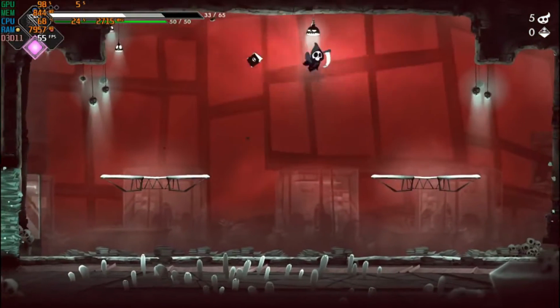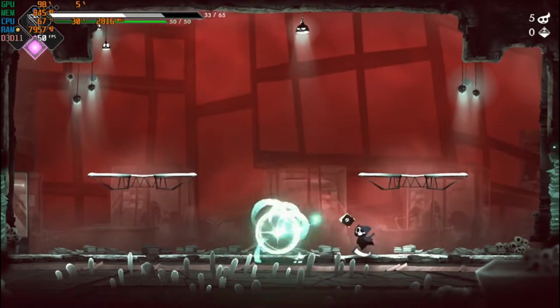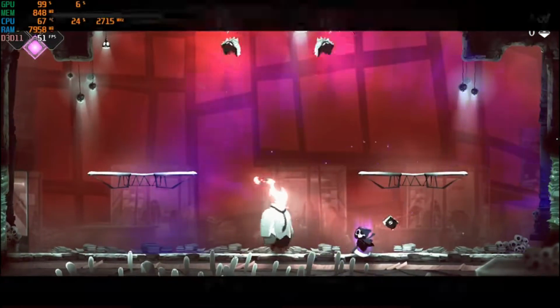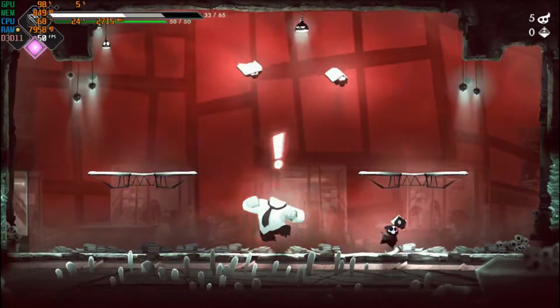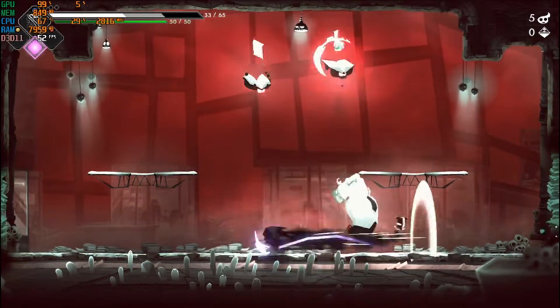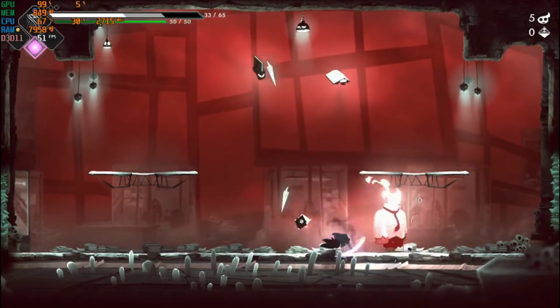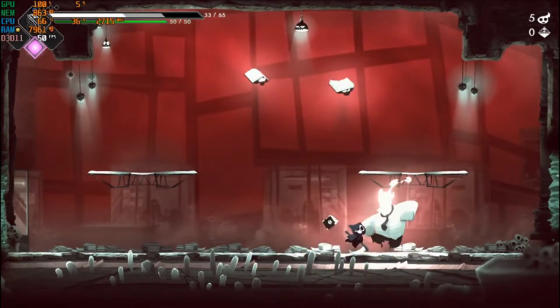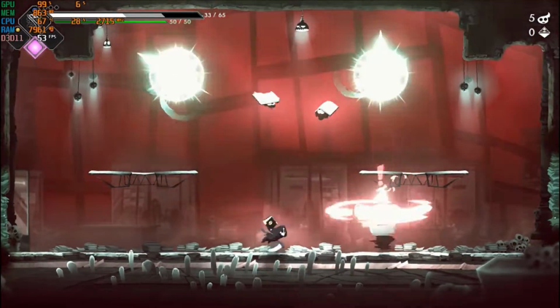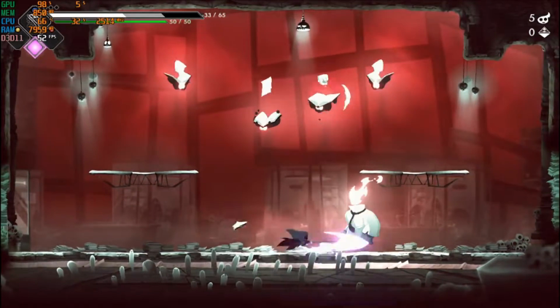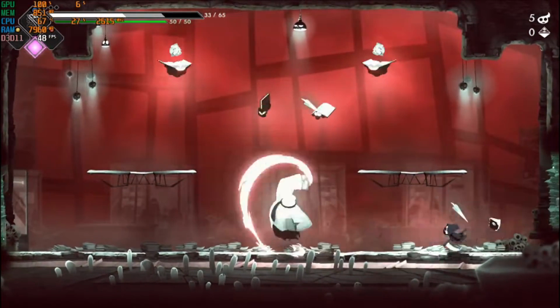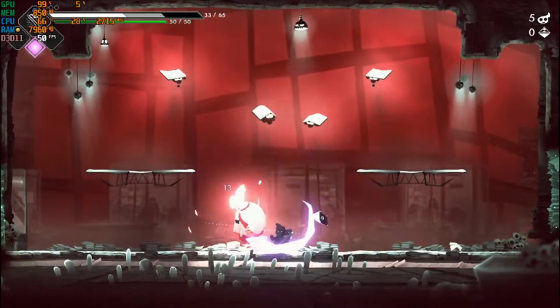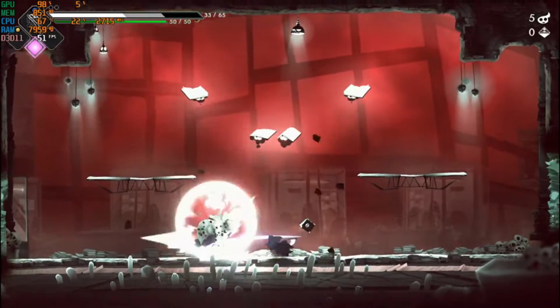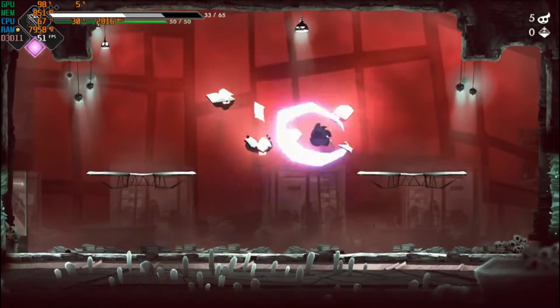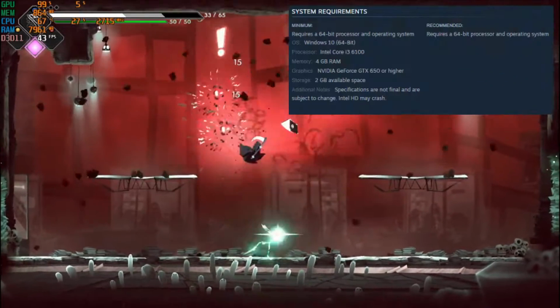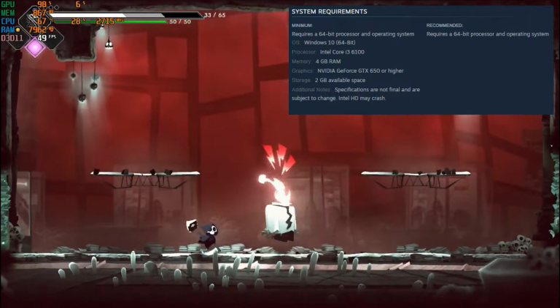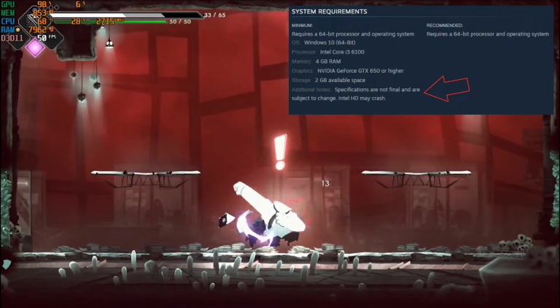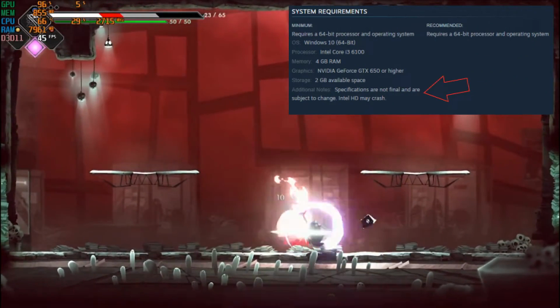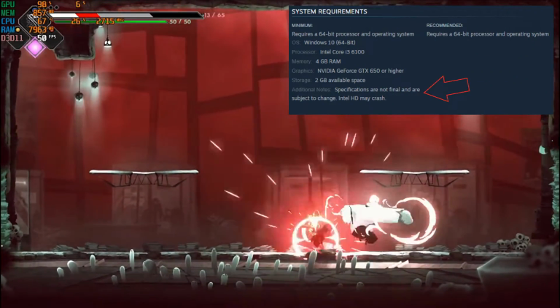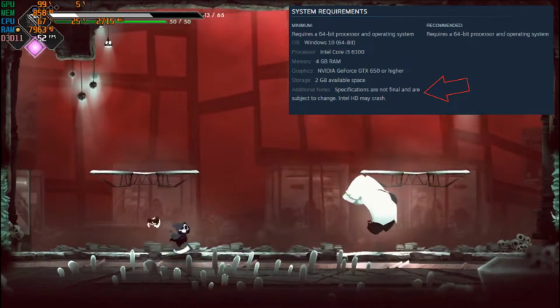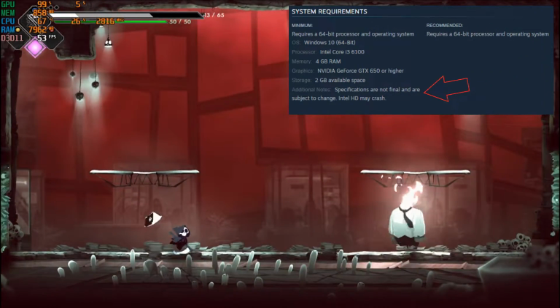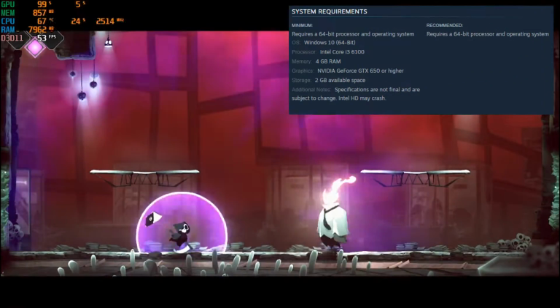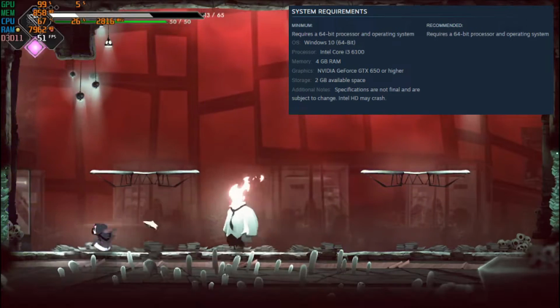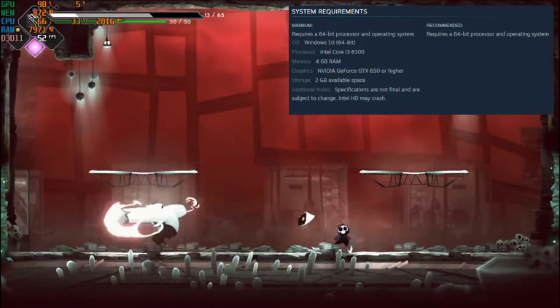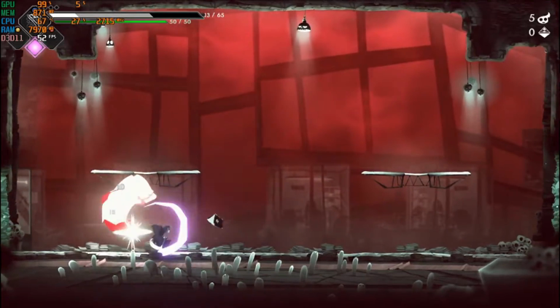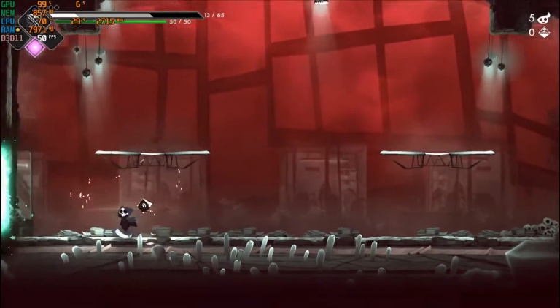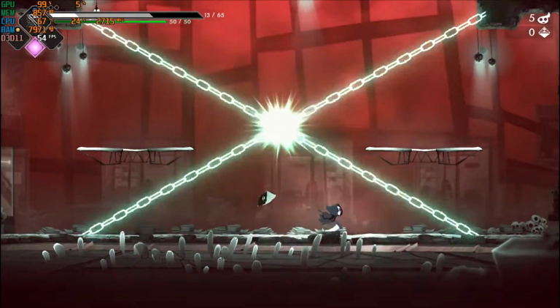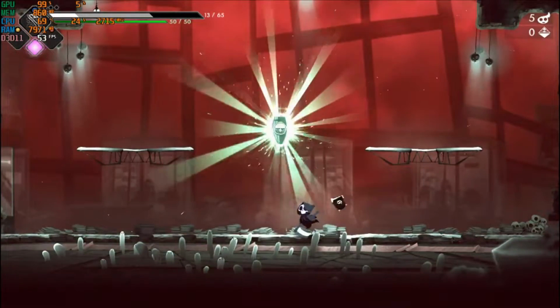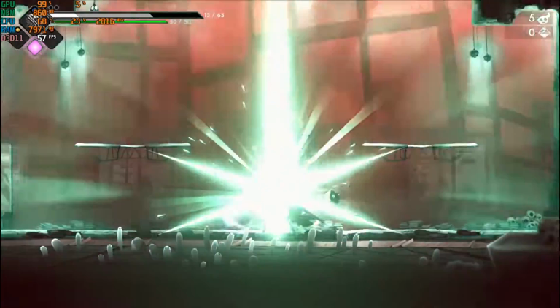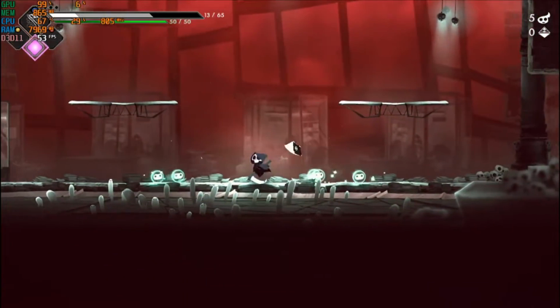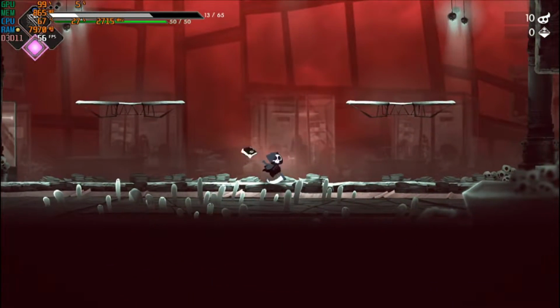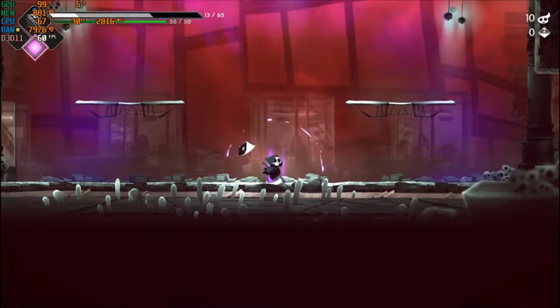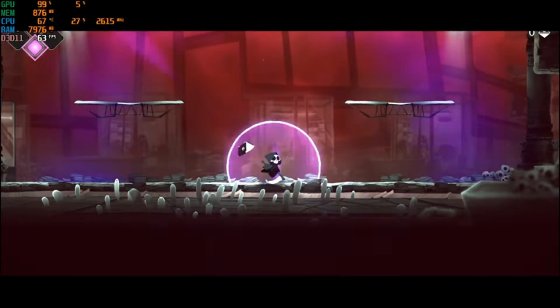In 9th, it's Have a Nice Death, which came out in March this year and is still in early access. They even say Intel UHD may crash, and it only crashed once. Since there's a note about it, I guess they will resolve it when the game fully releases.